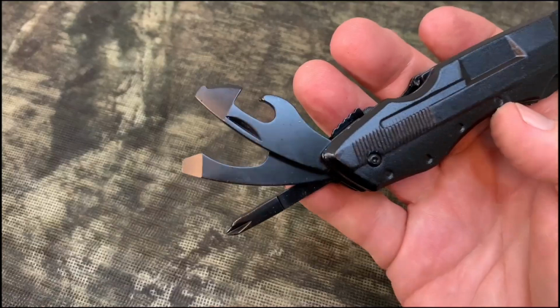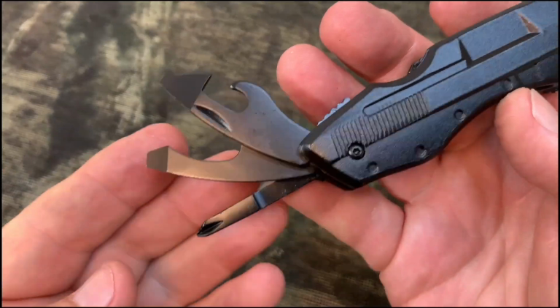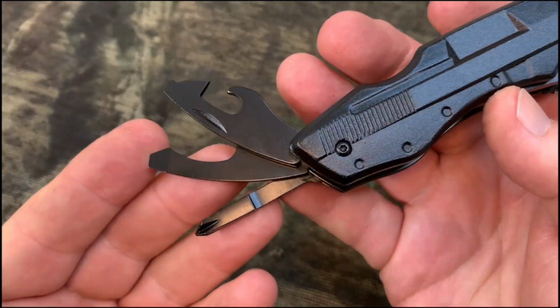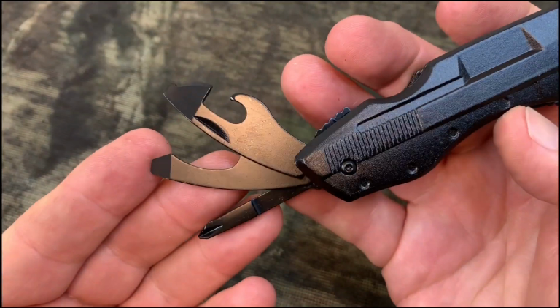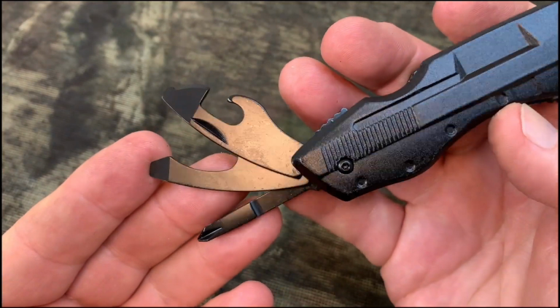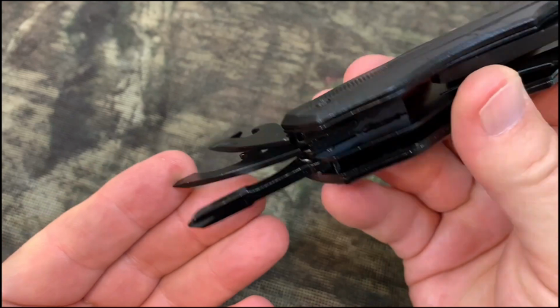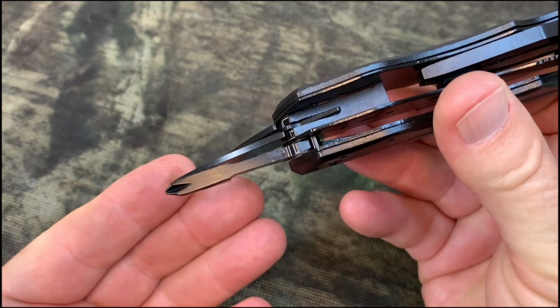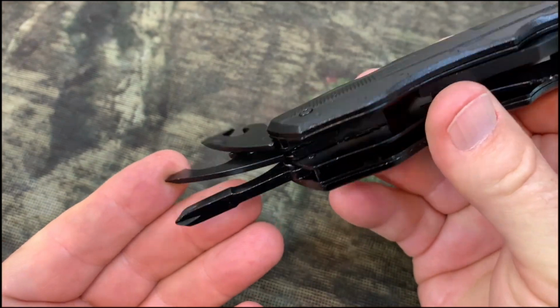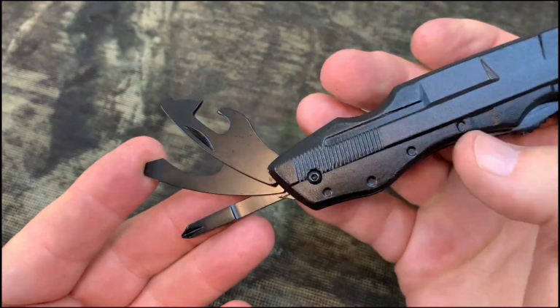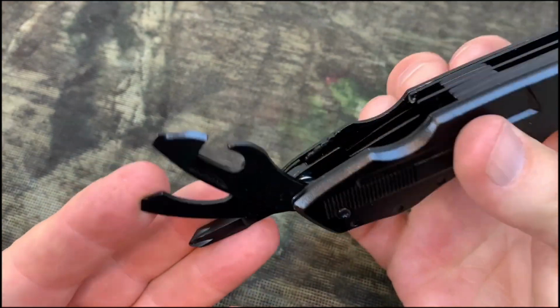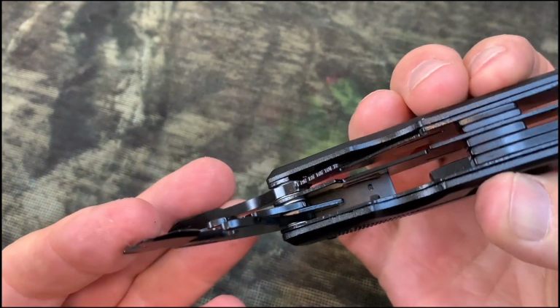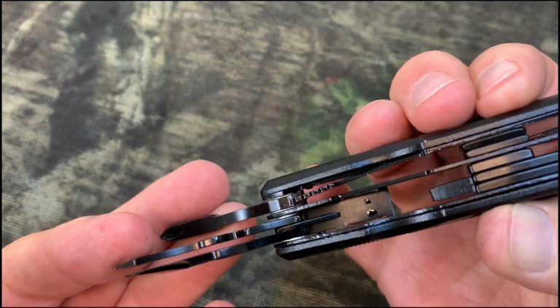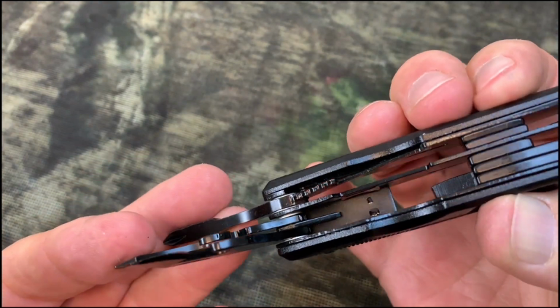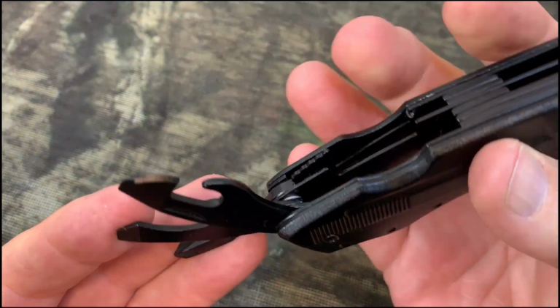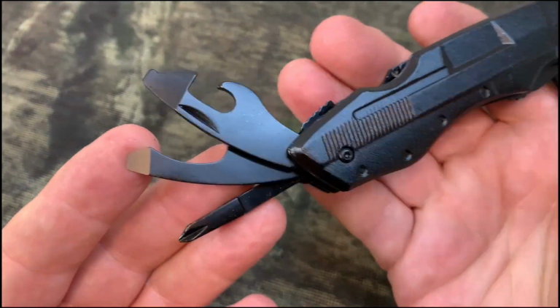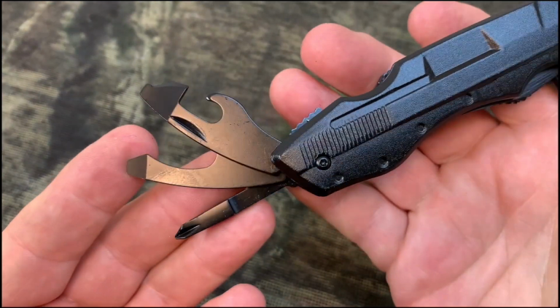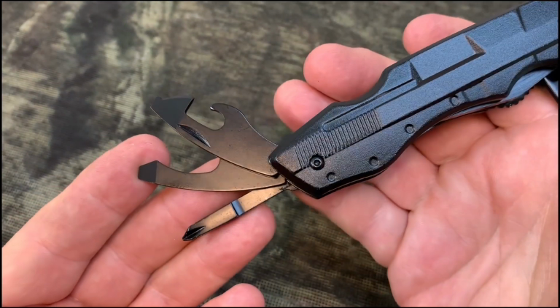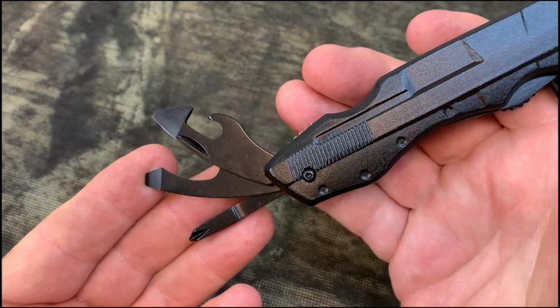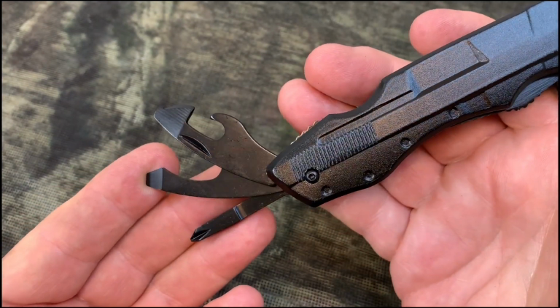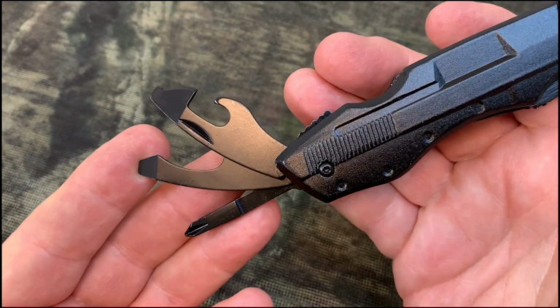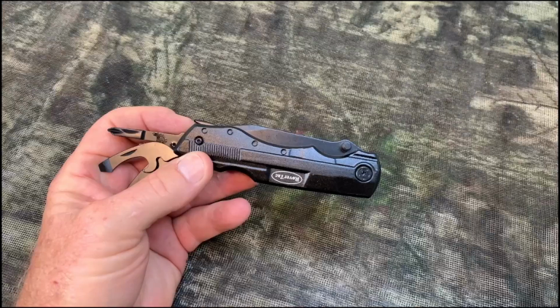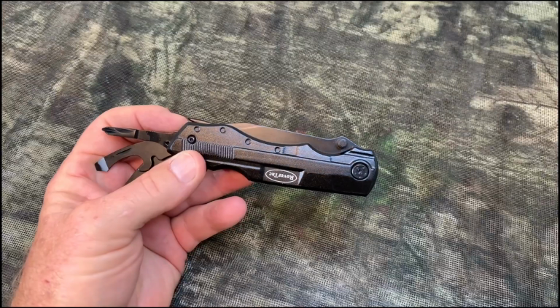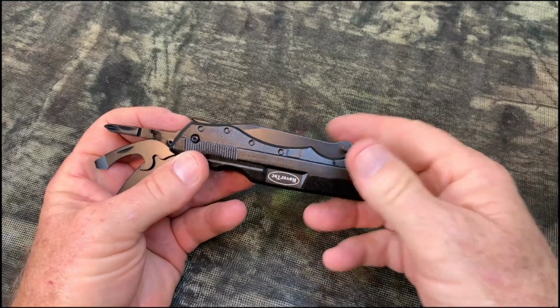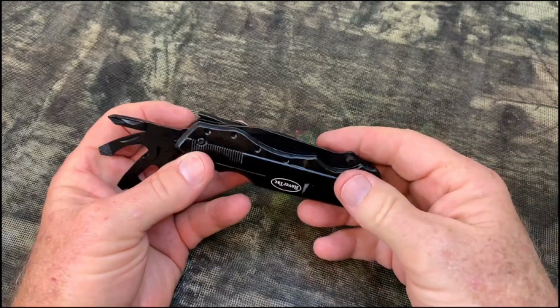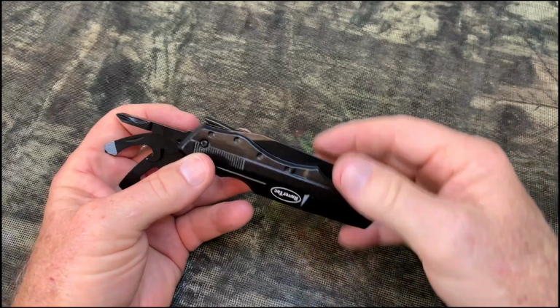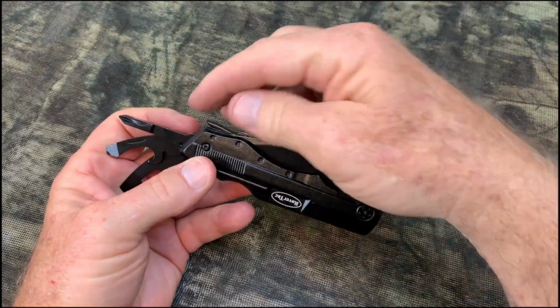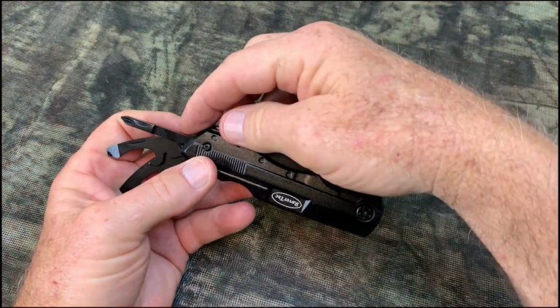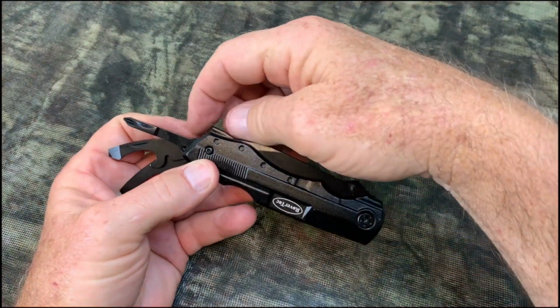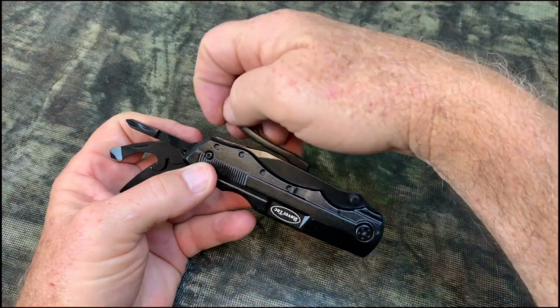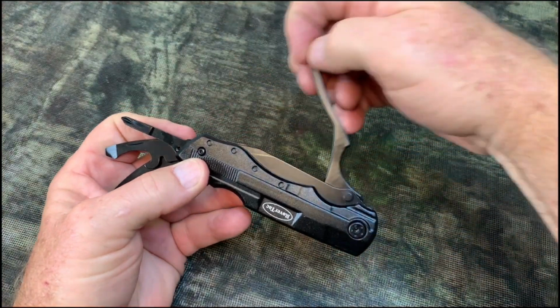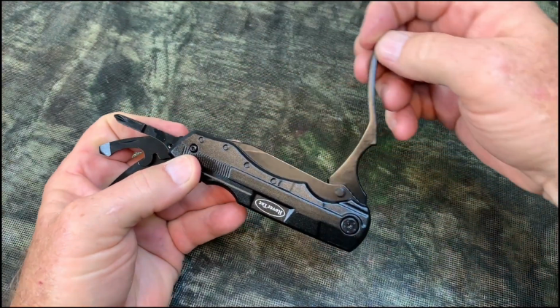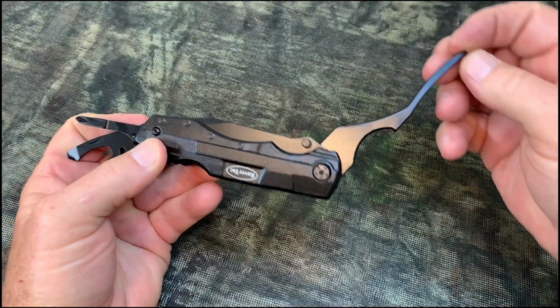Of course this multi-tool has all the standard items that you would expect in a tool like this. I really like the way the pliers work on this tool.